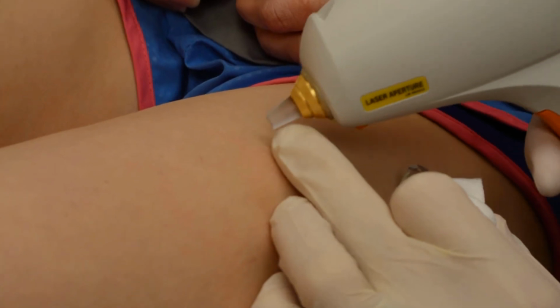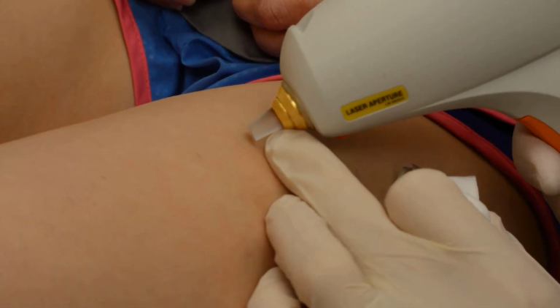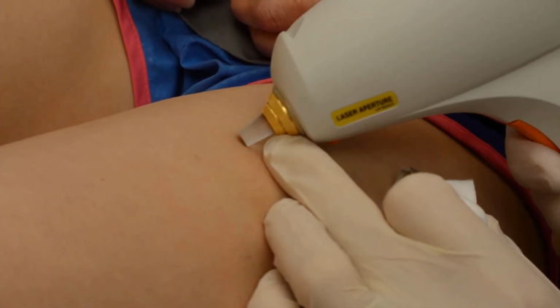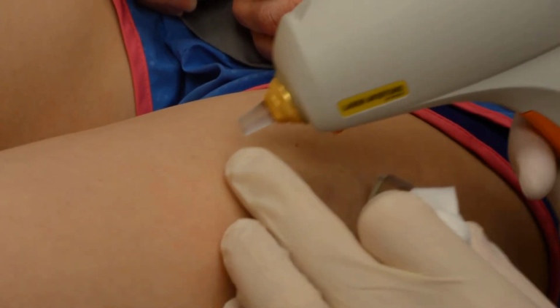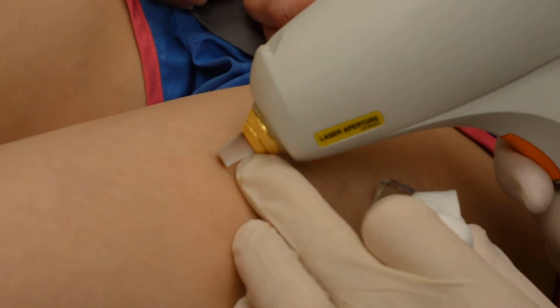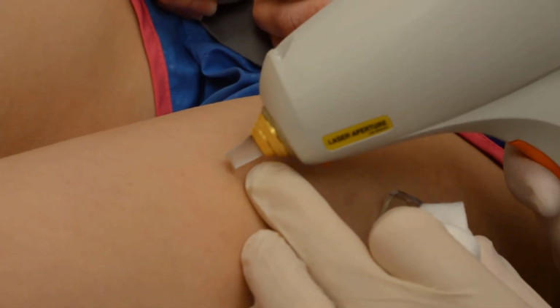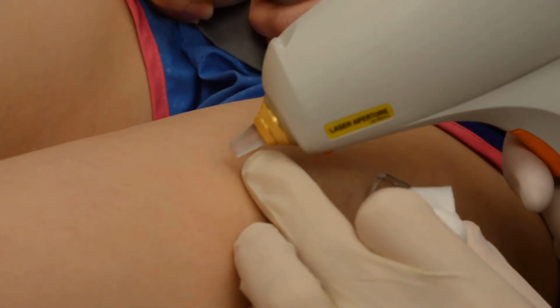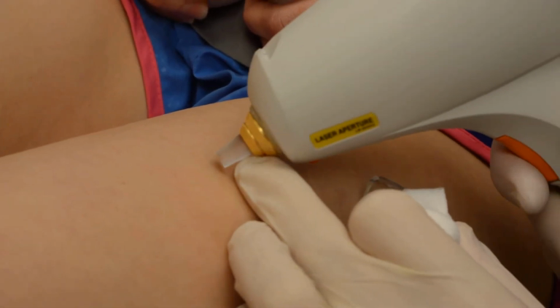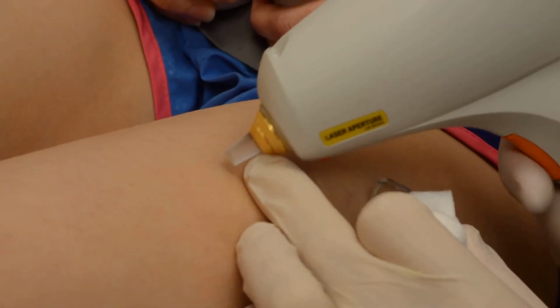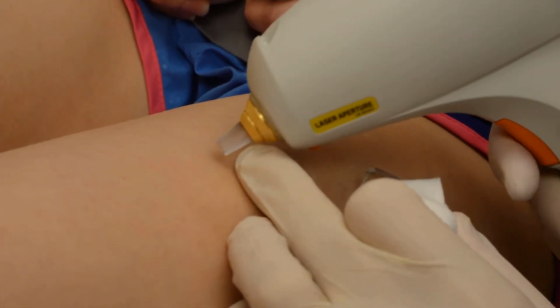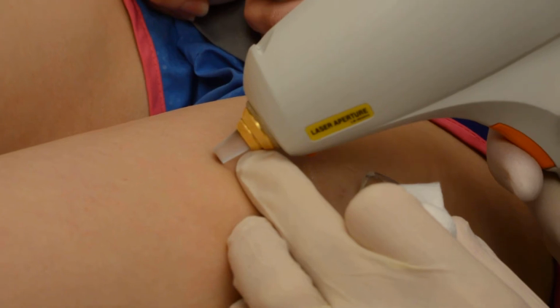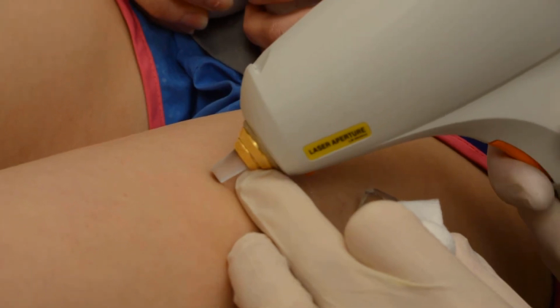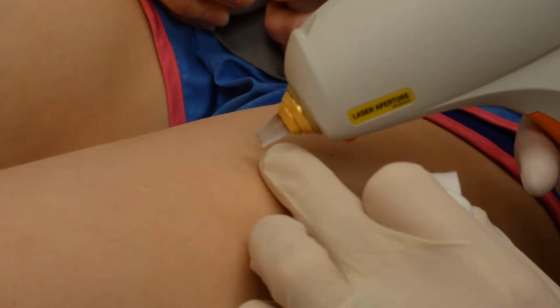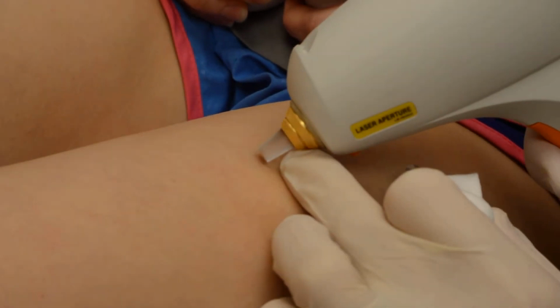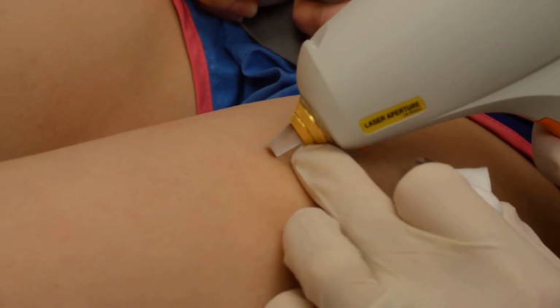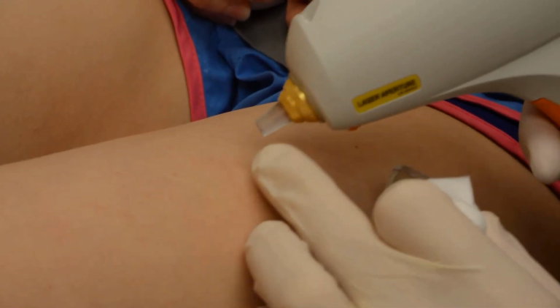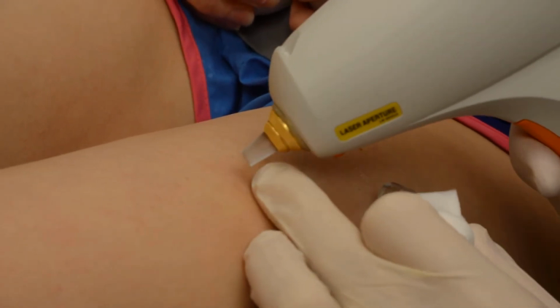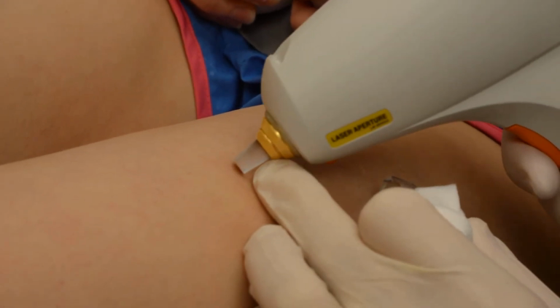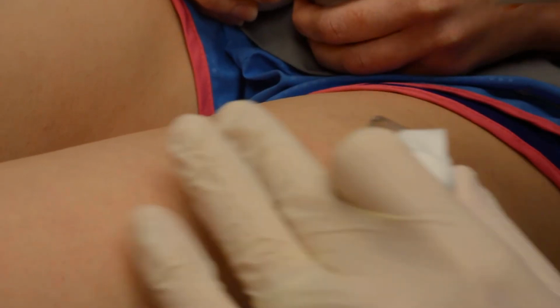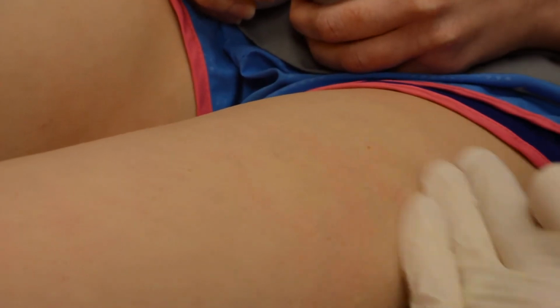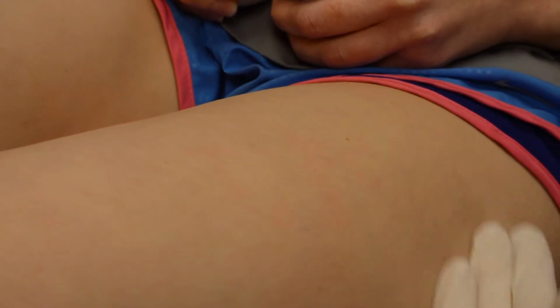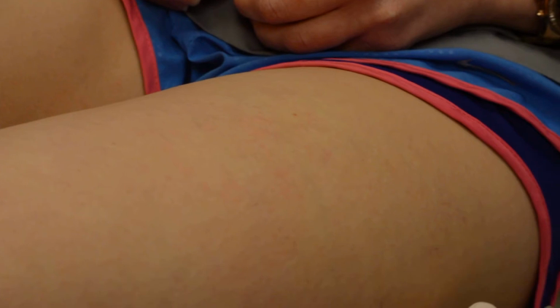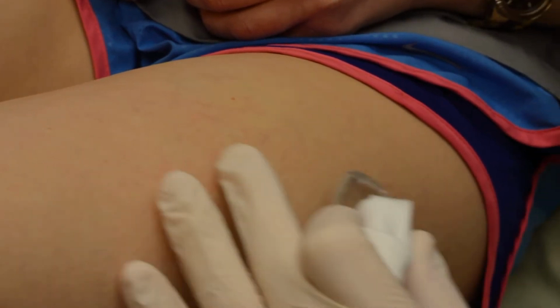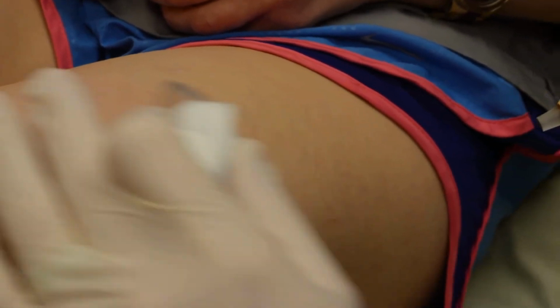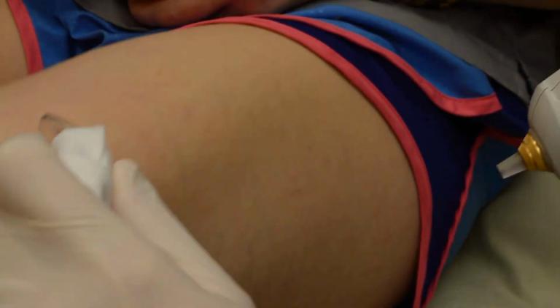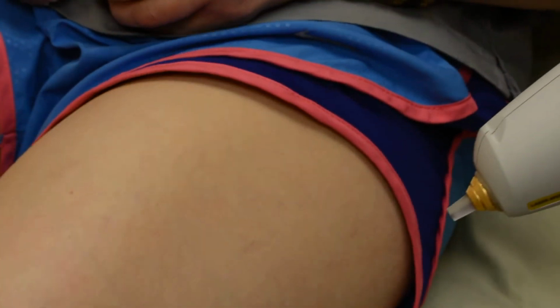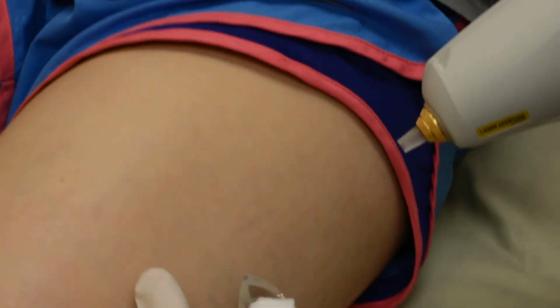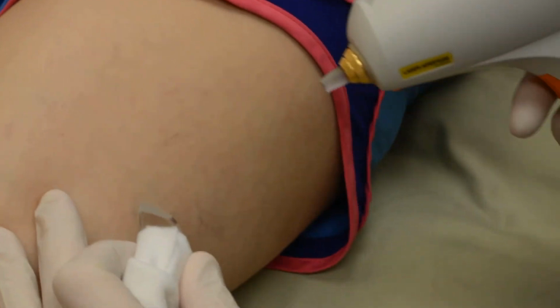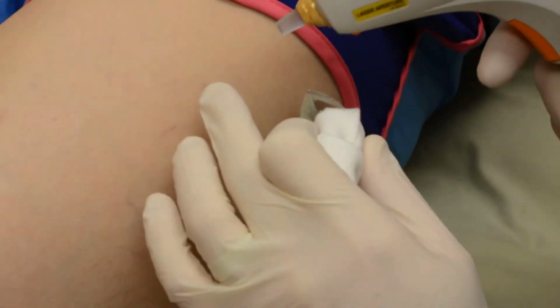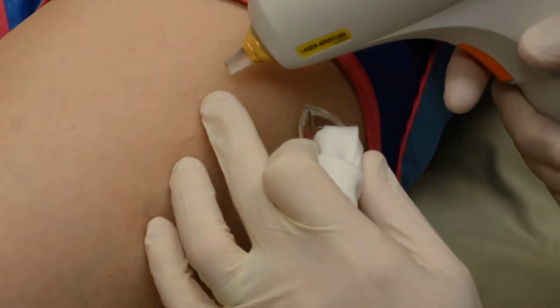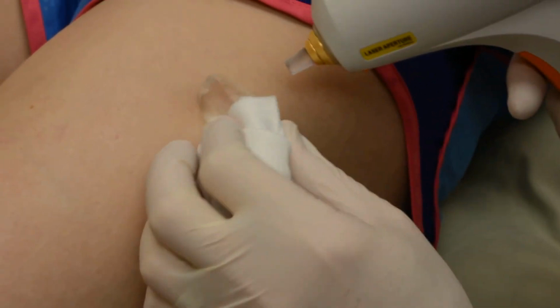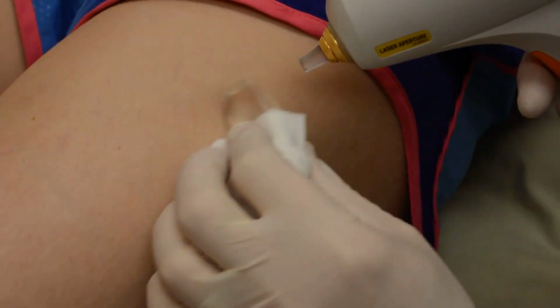It's a pretty quick little treatment, so if you have larger vessels or varicosities or anything like that, then we would get you evaluated by a vascular surgeon first before we treat any of the smaller vessels.